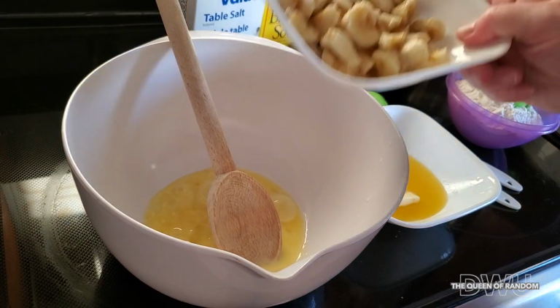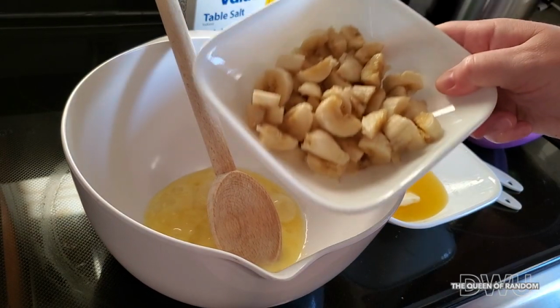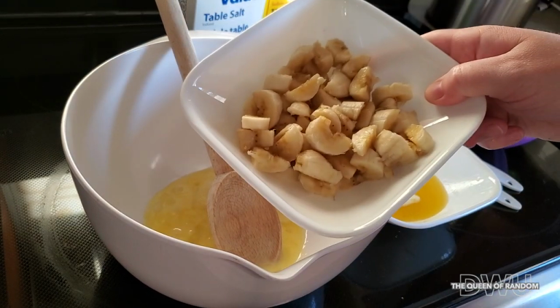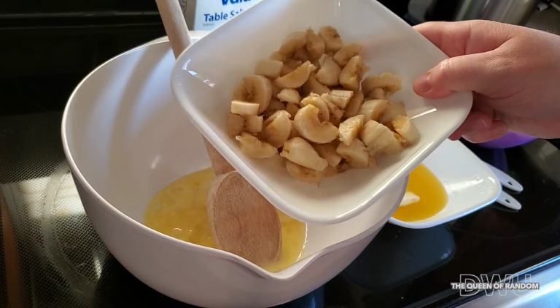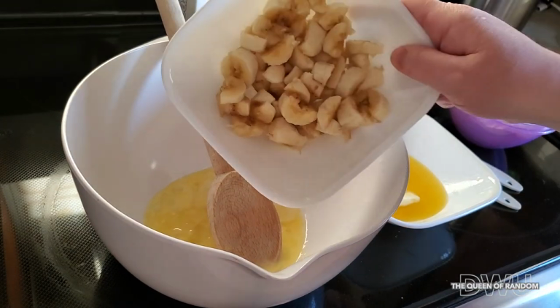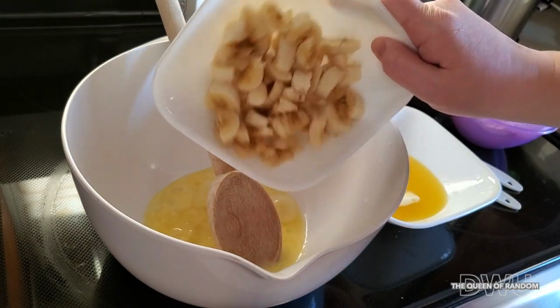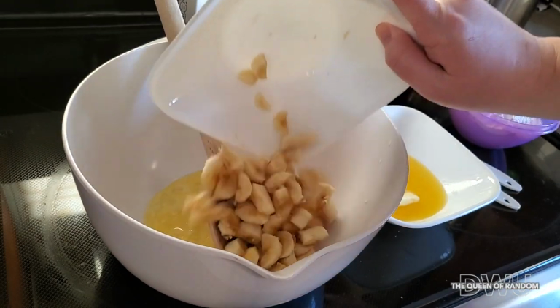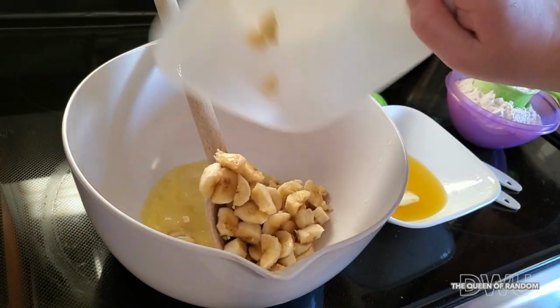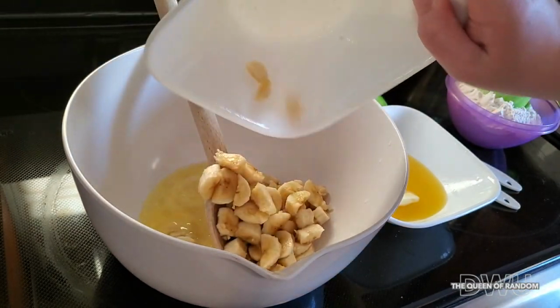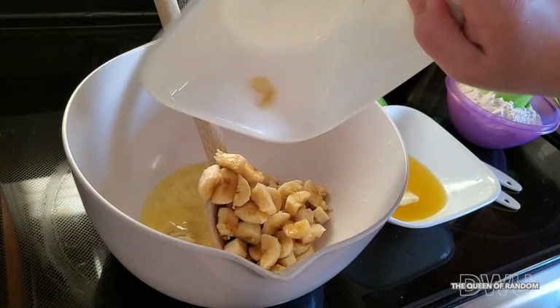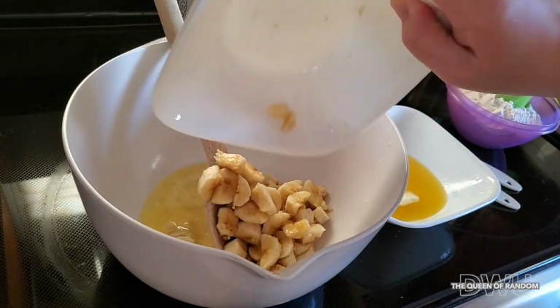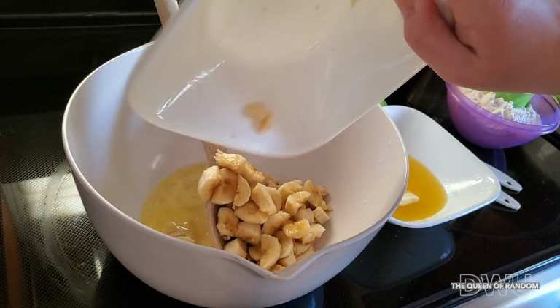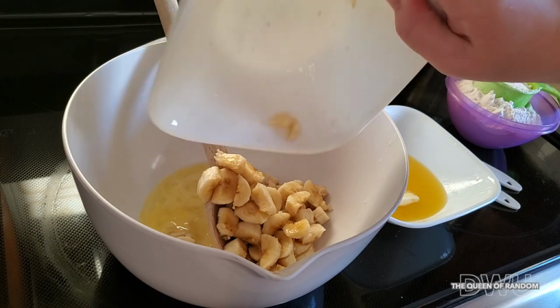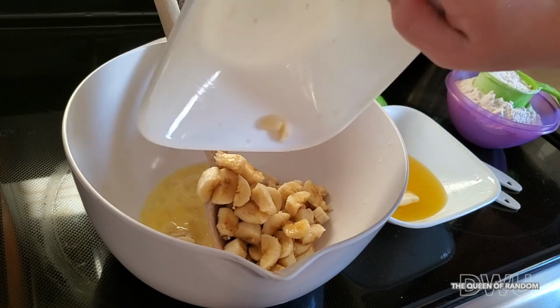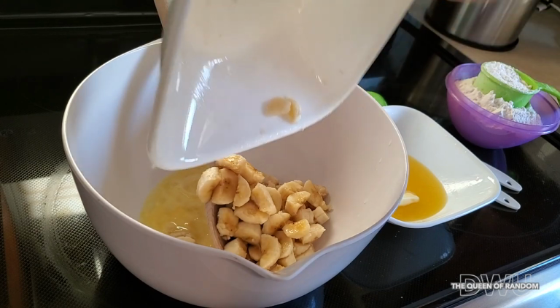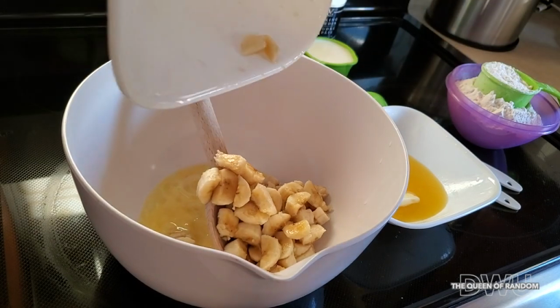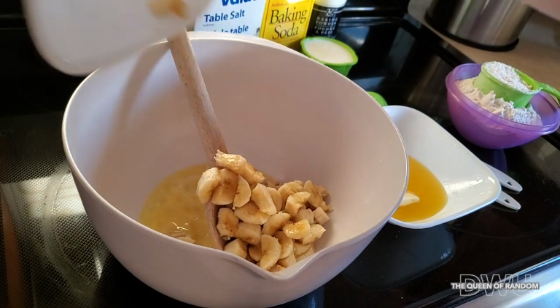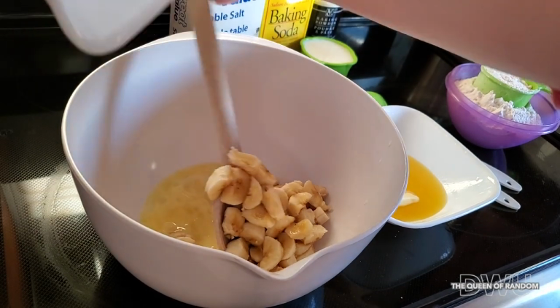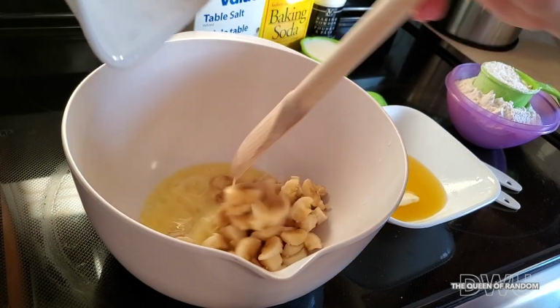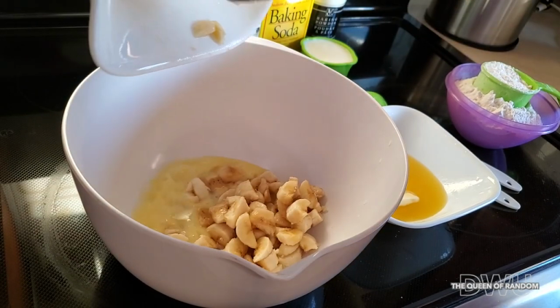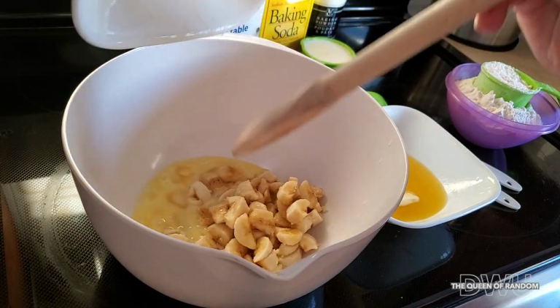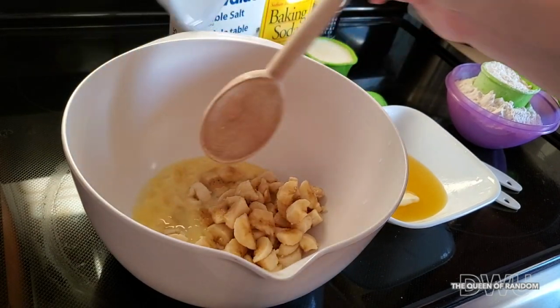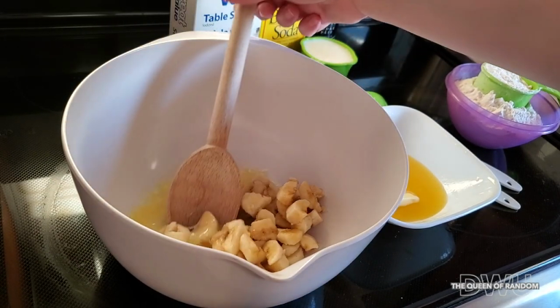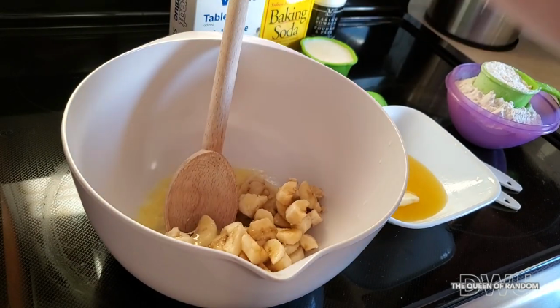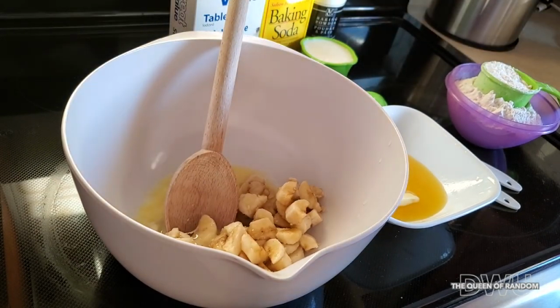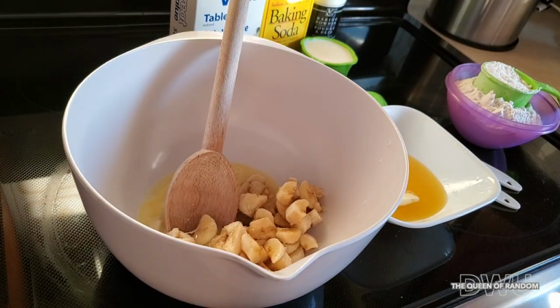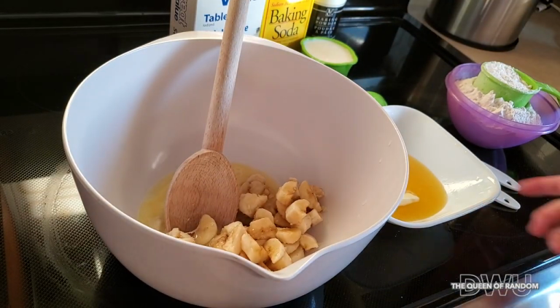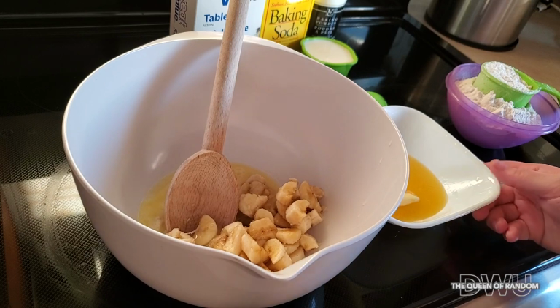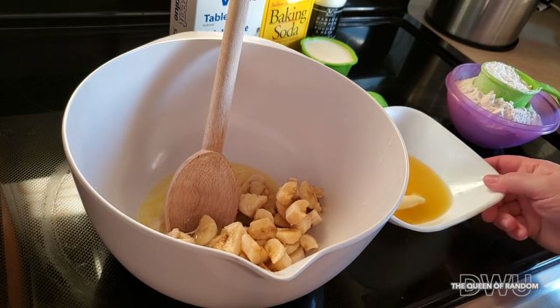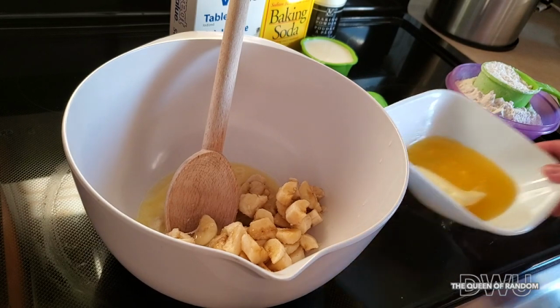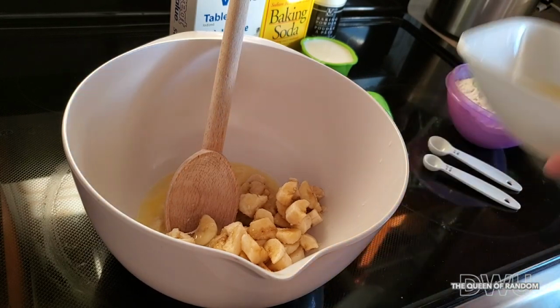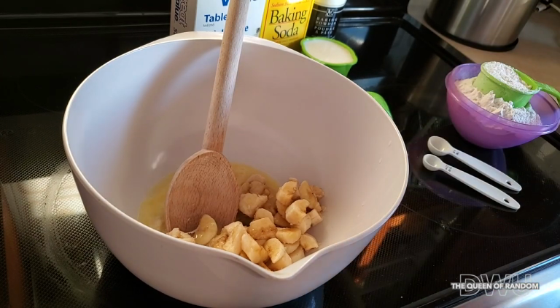Toss in your bananas. Use one or two bananas depending on the size — you want the size of the banana to match accordingly.